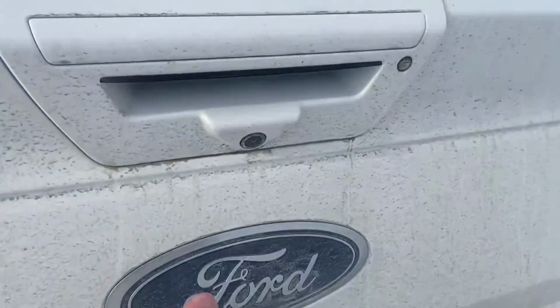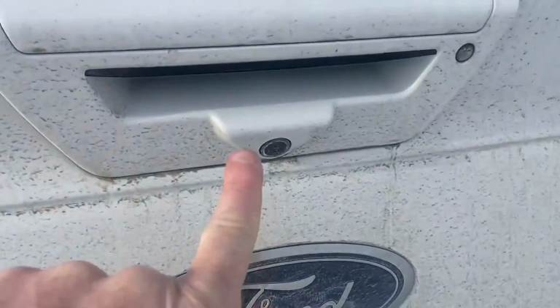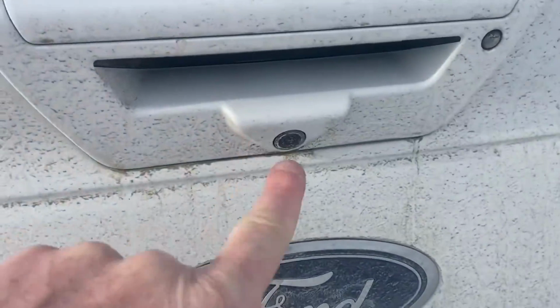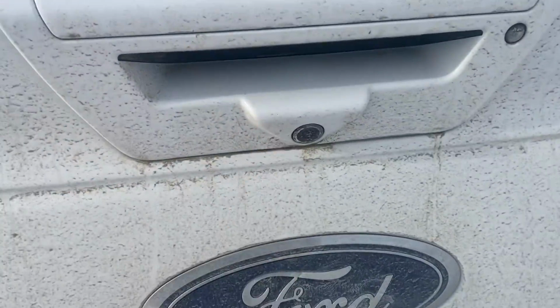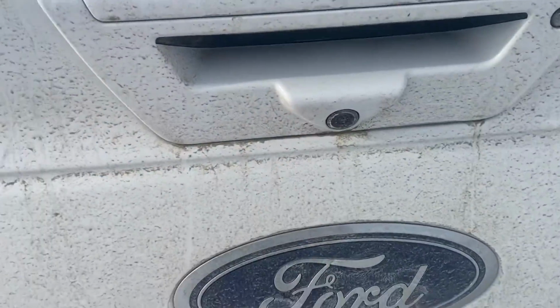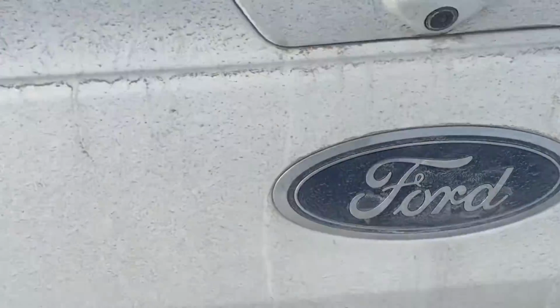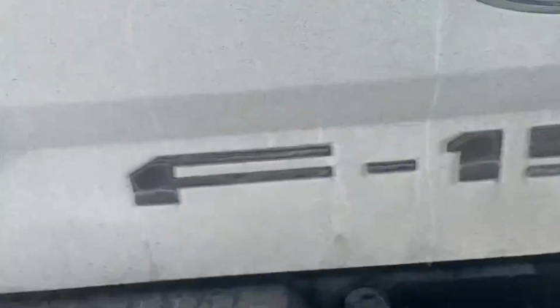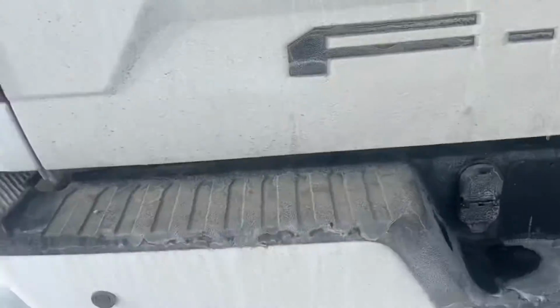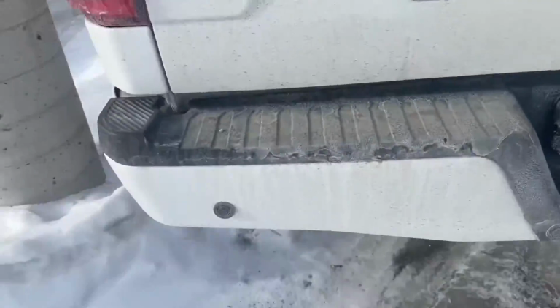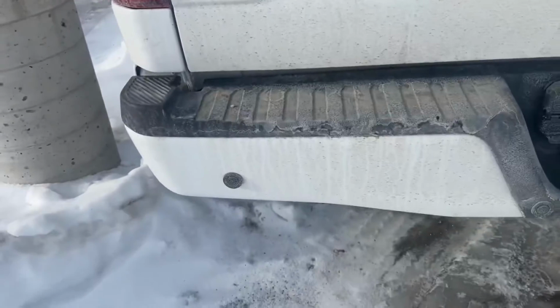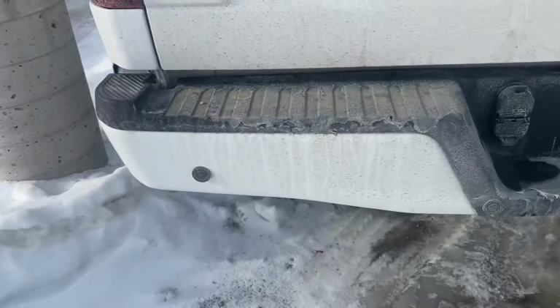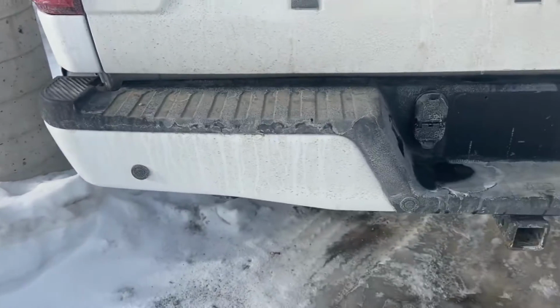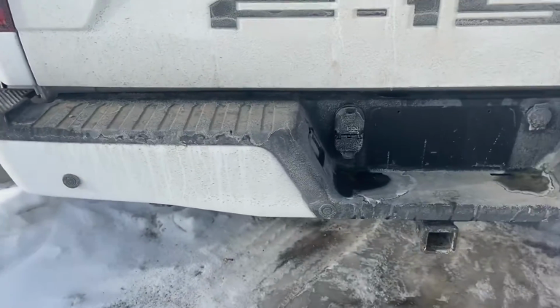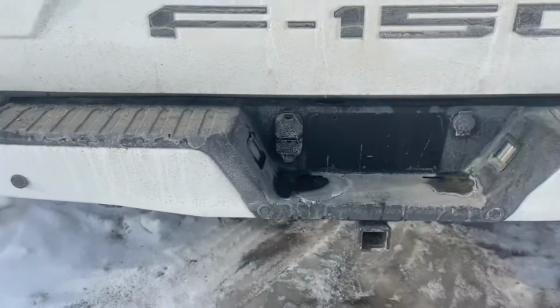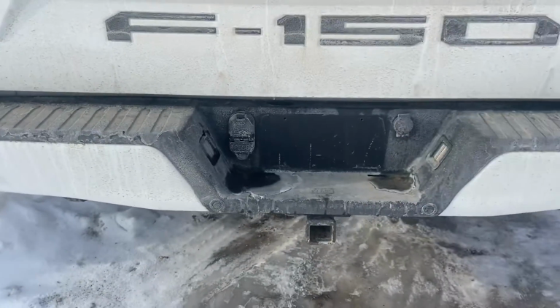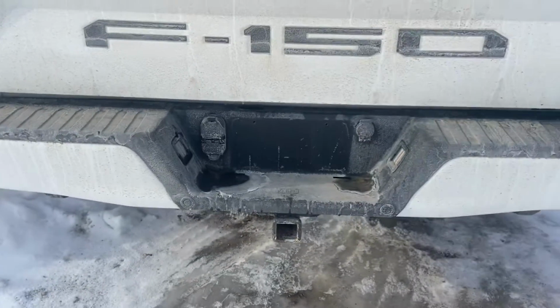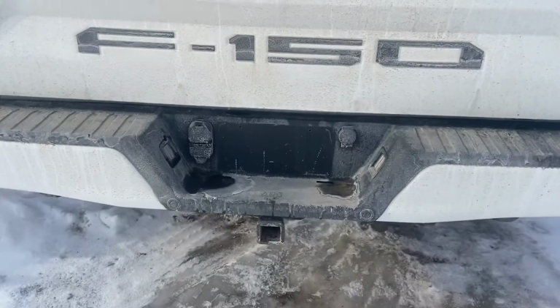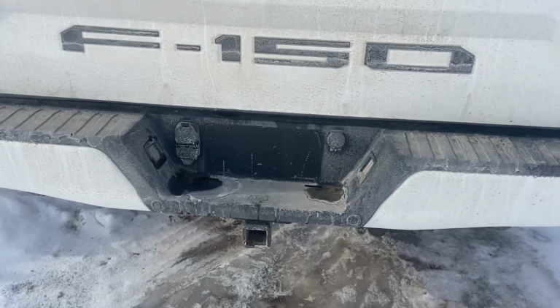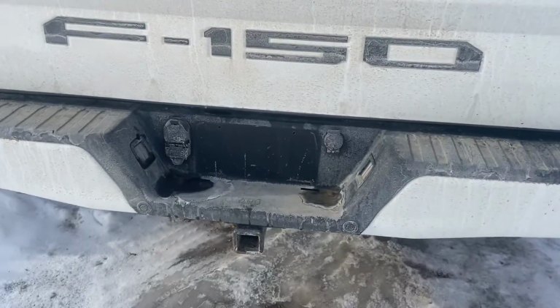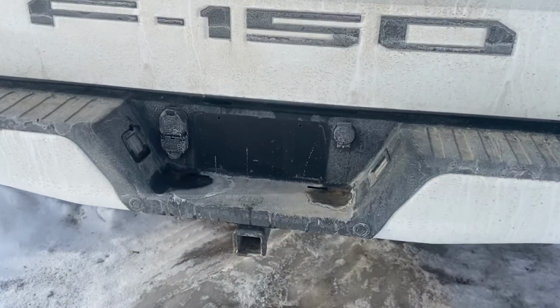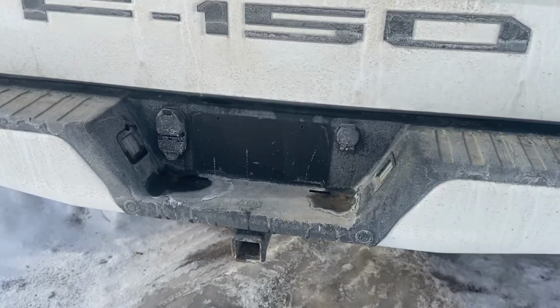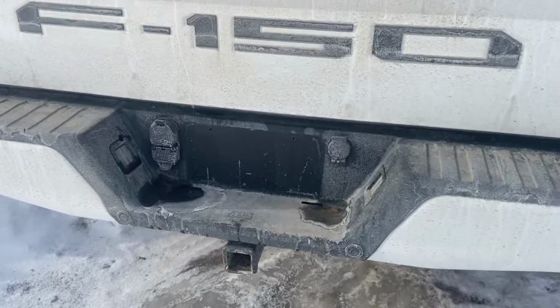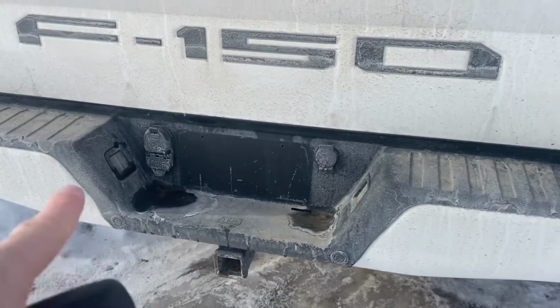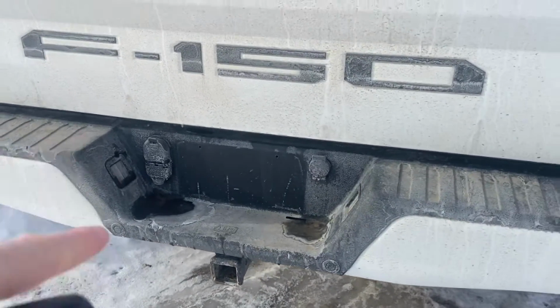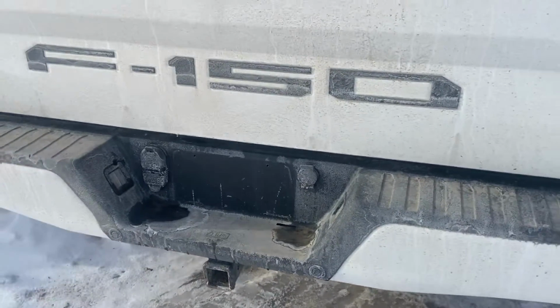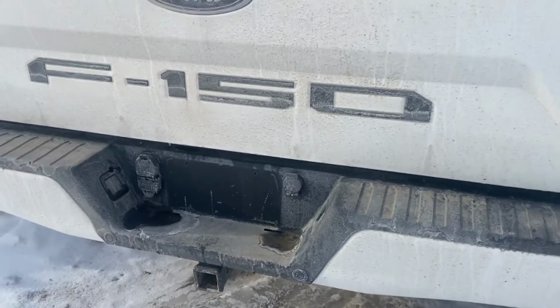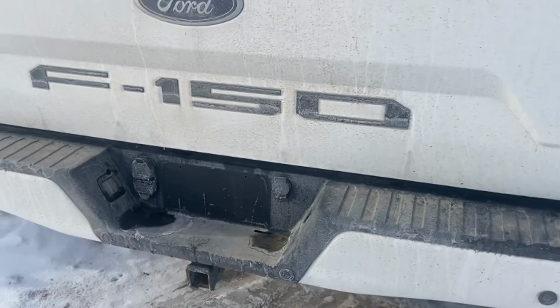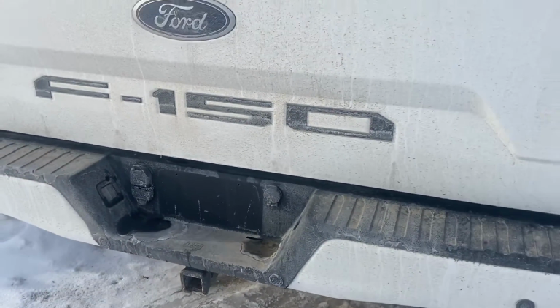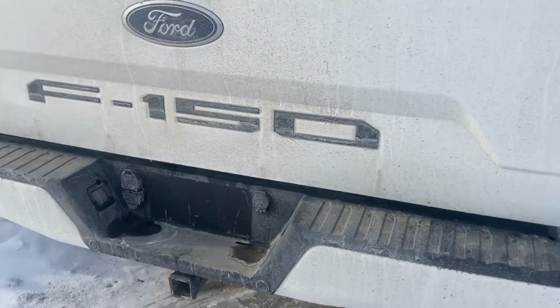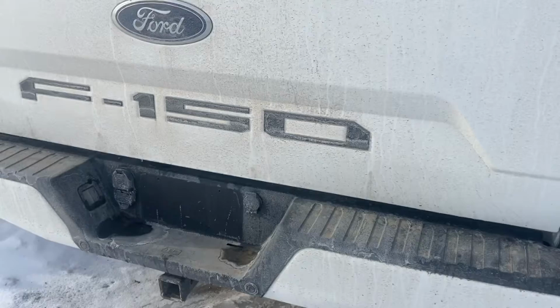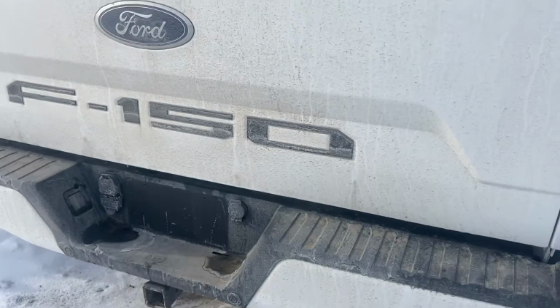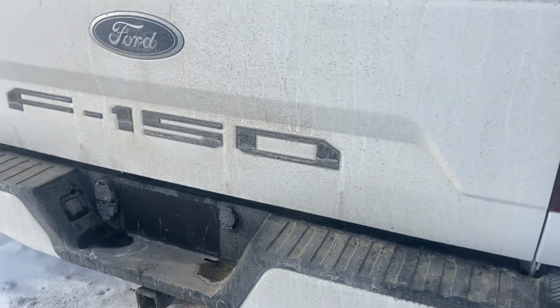You've also got your backup camera as well as your backup sensors in the back. It does come with the tow package — you can see your hitch and your power points just over there.